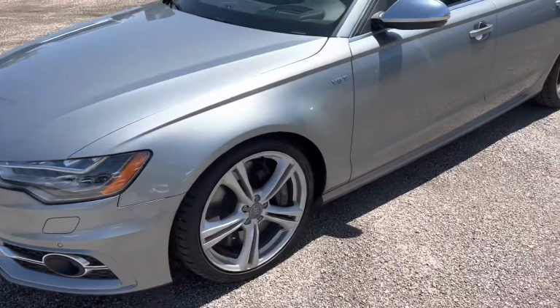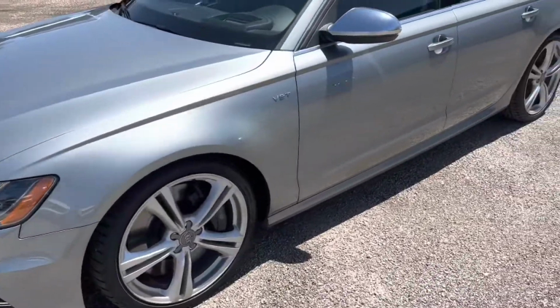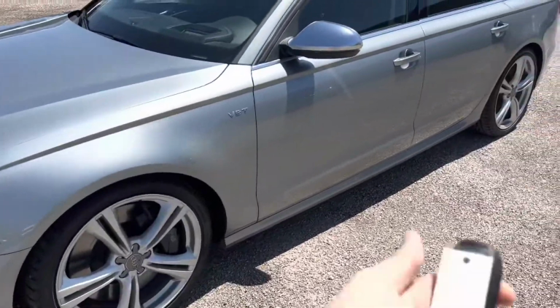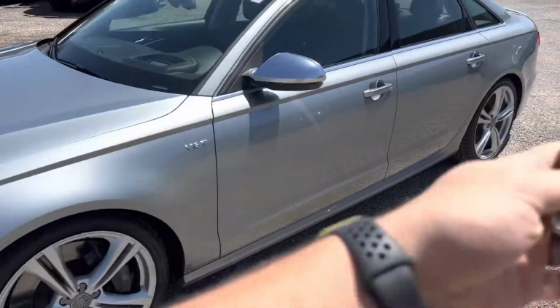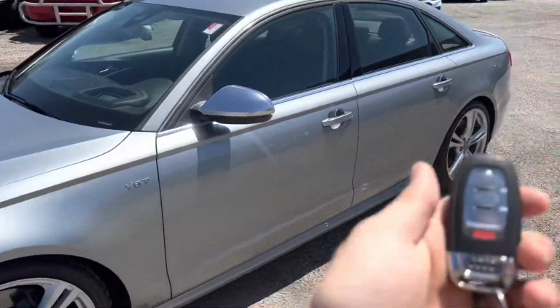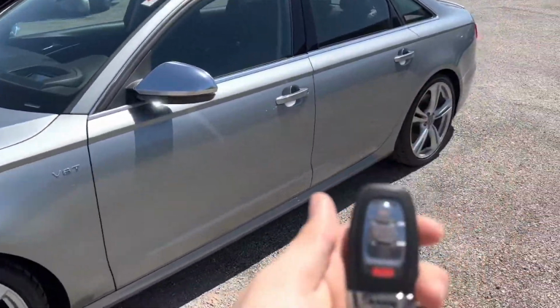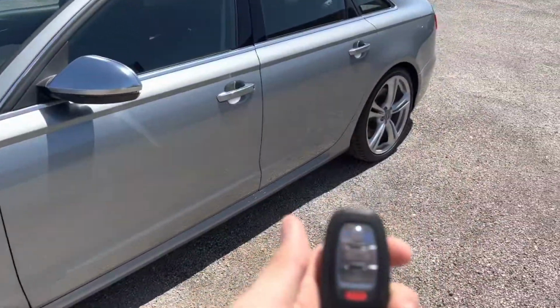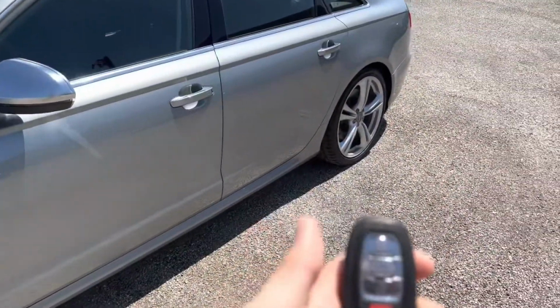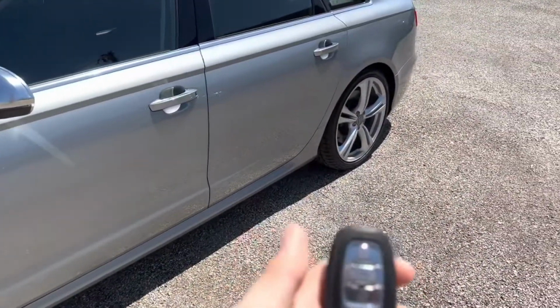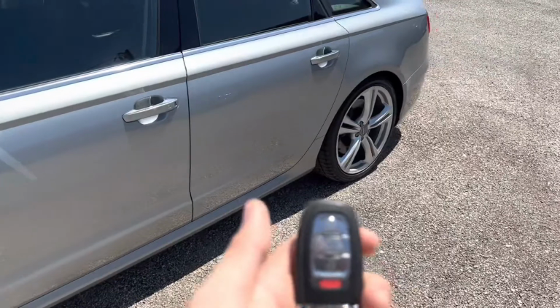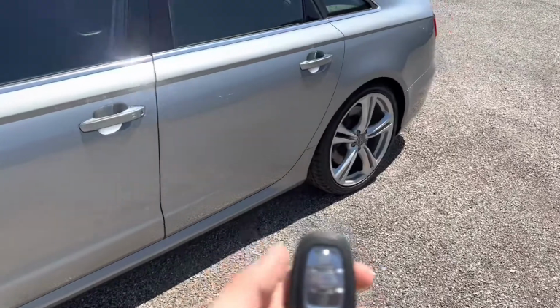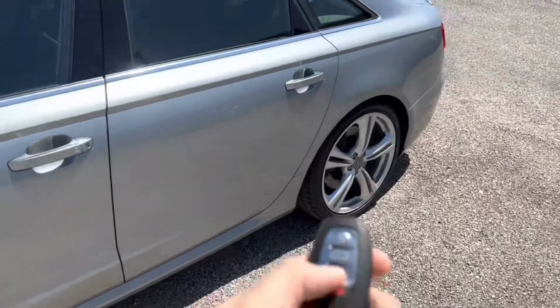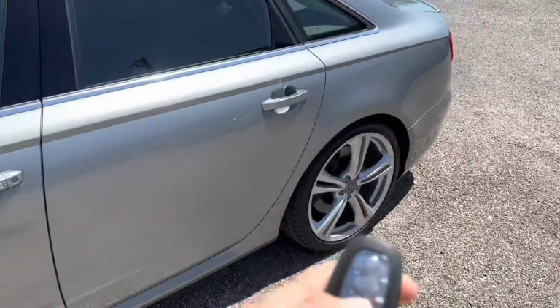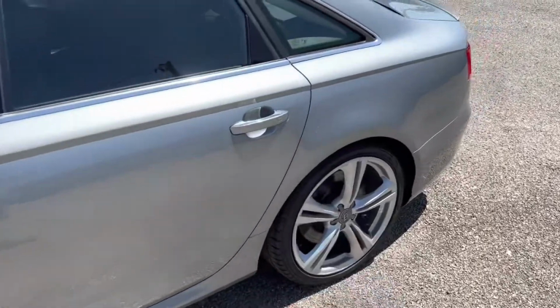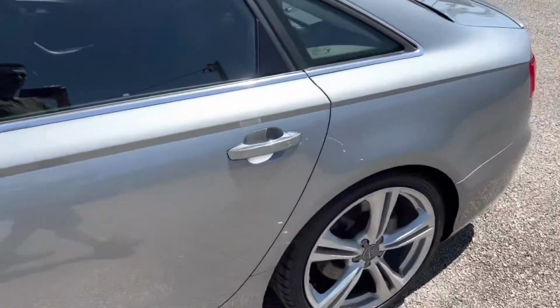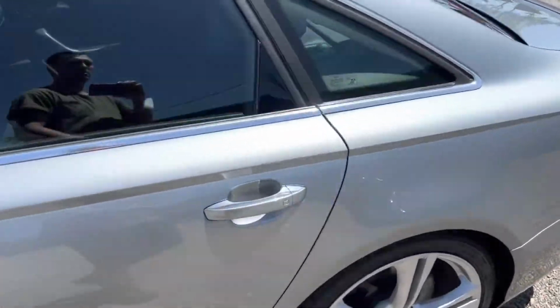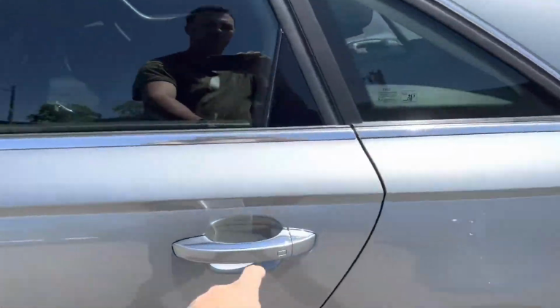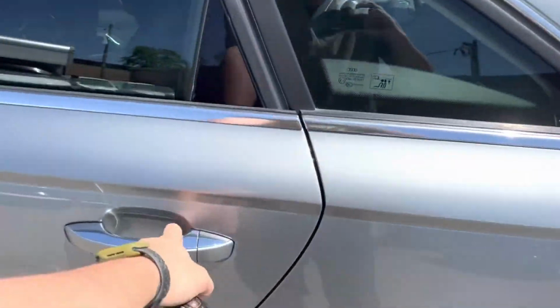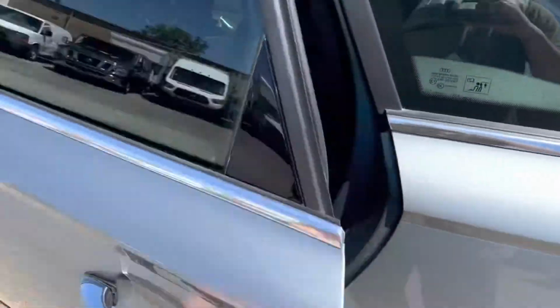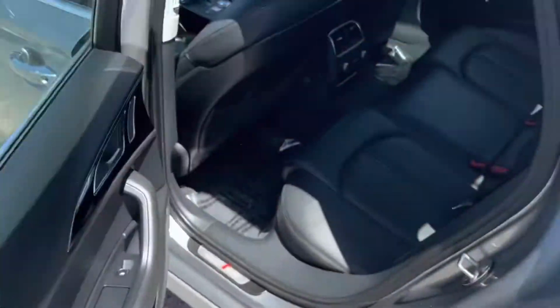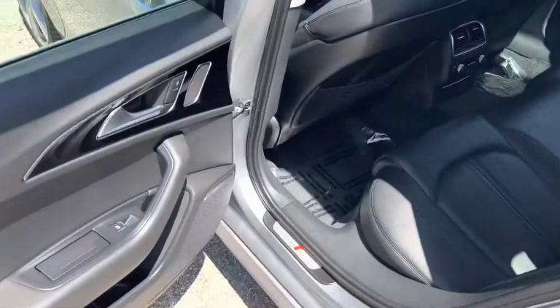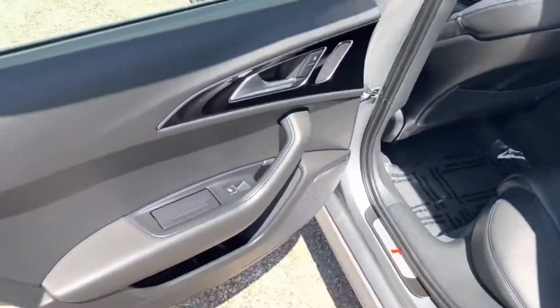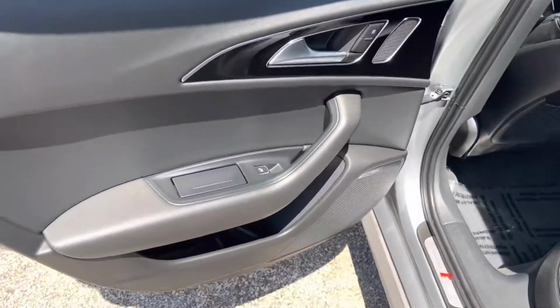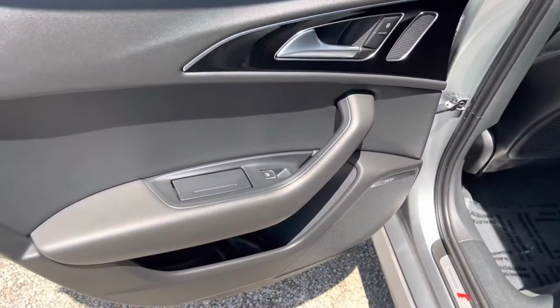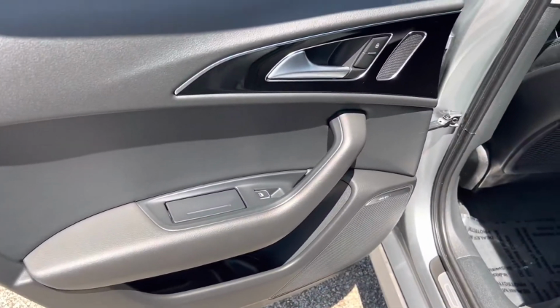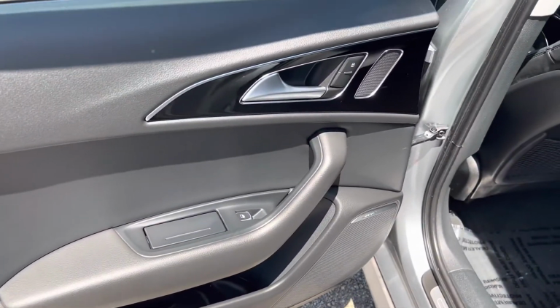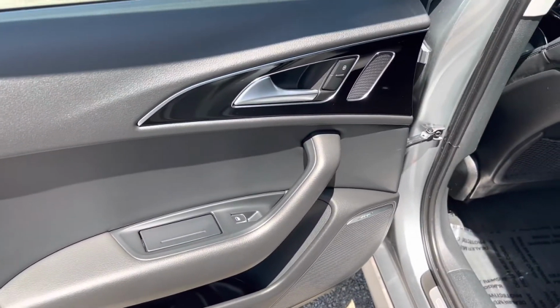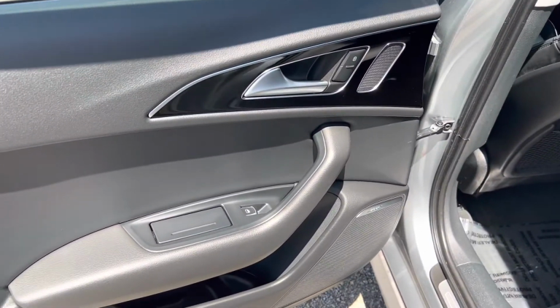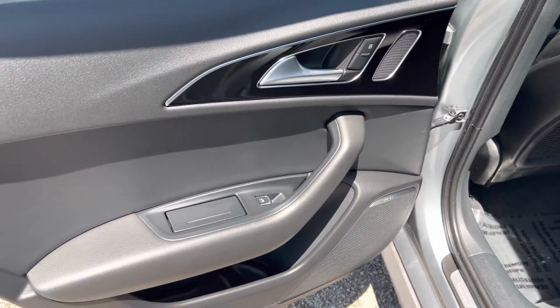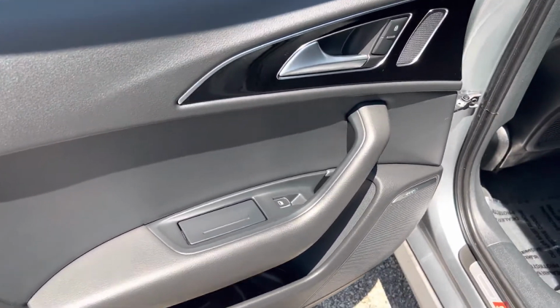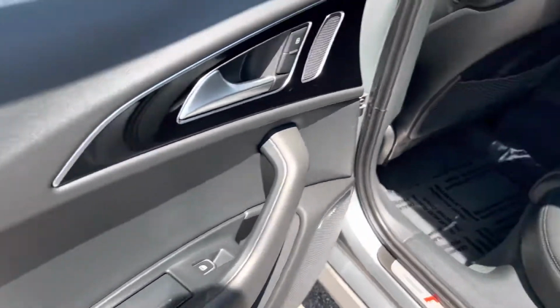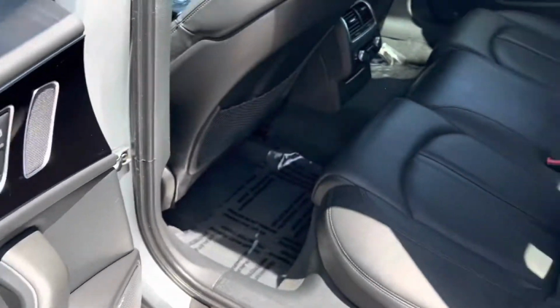Let's take a look at the key. You have lock, unlock, trunk, and panic. Now let's take a look at the interior. The door skin has an ashtray, power locks, and power windows.